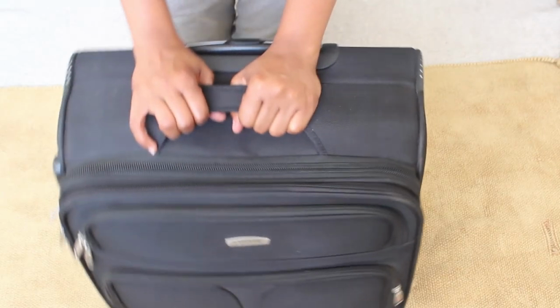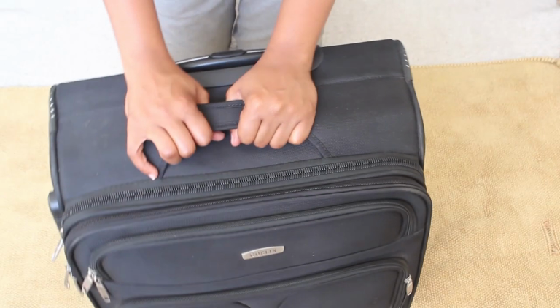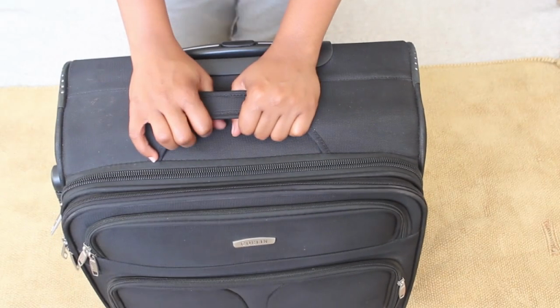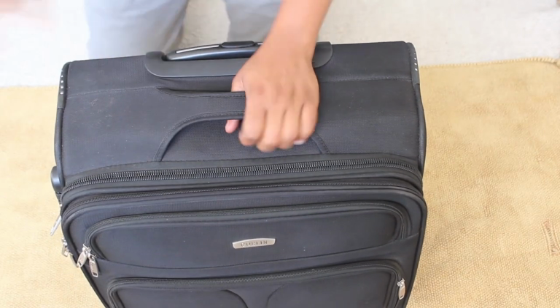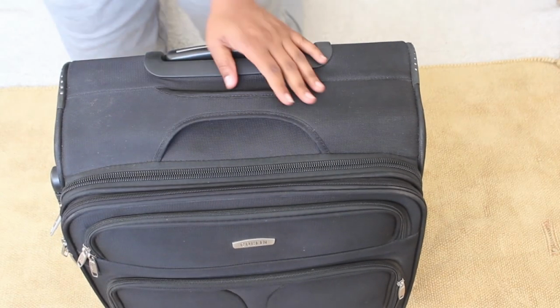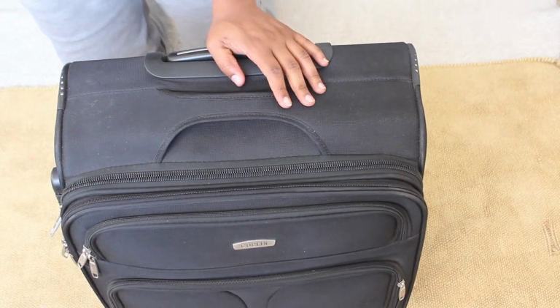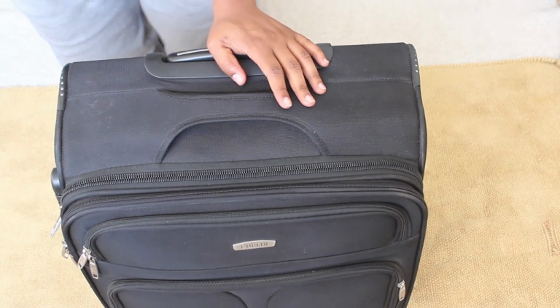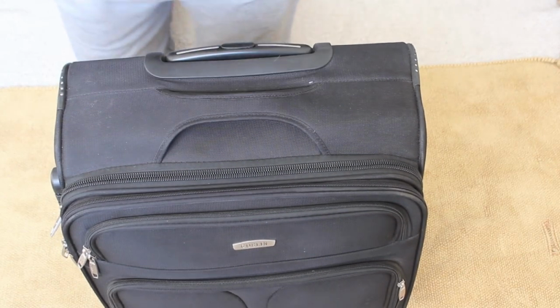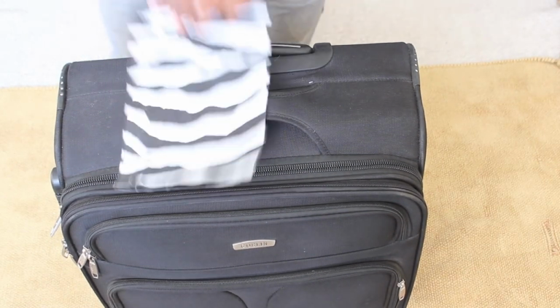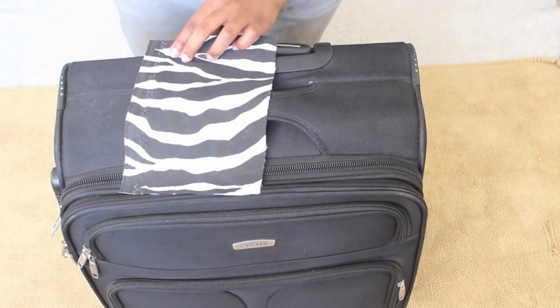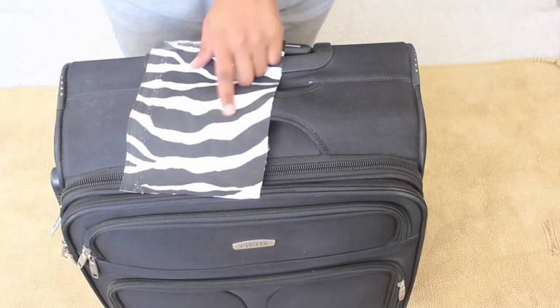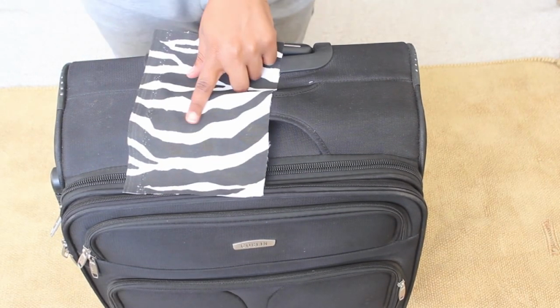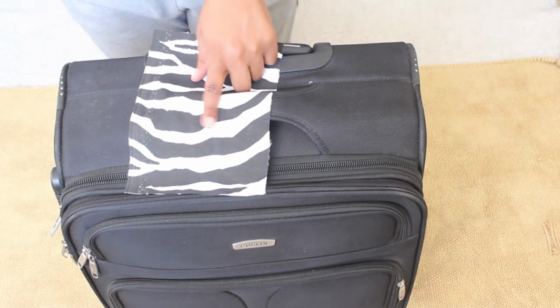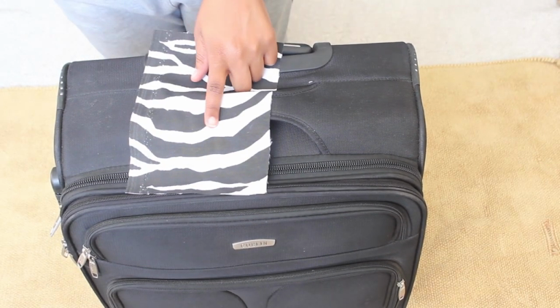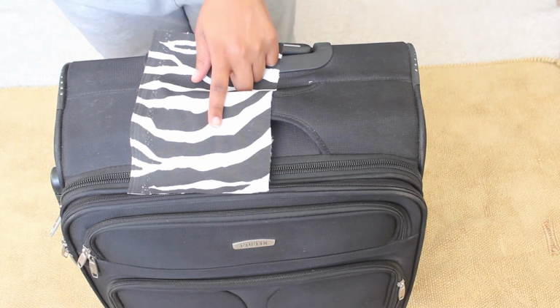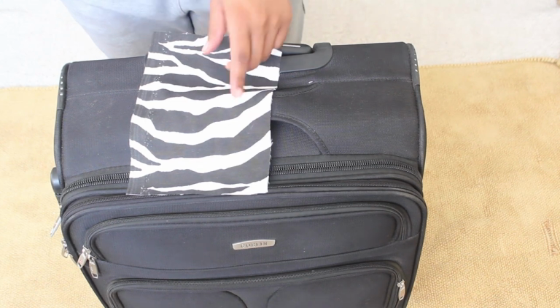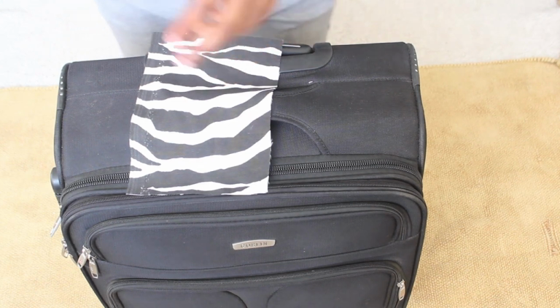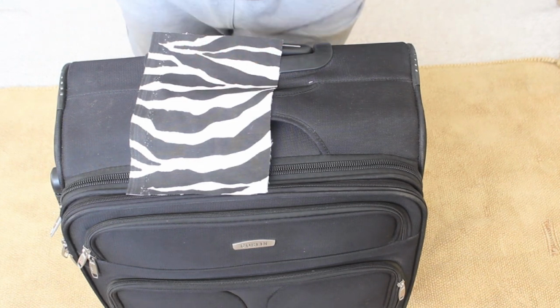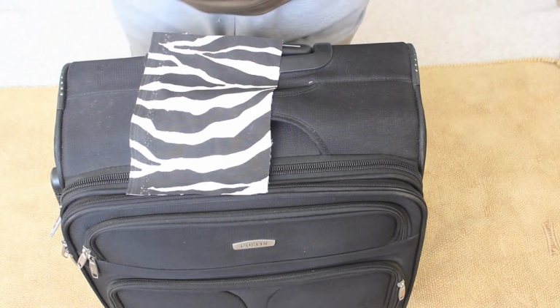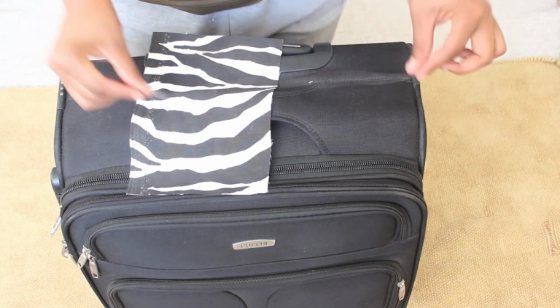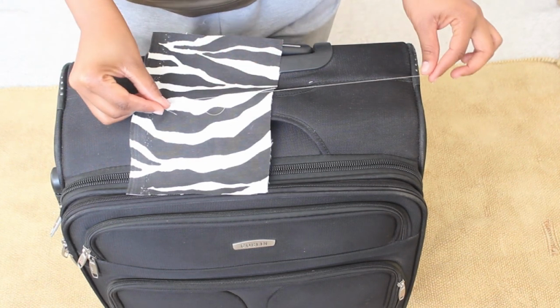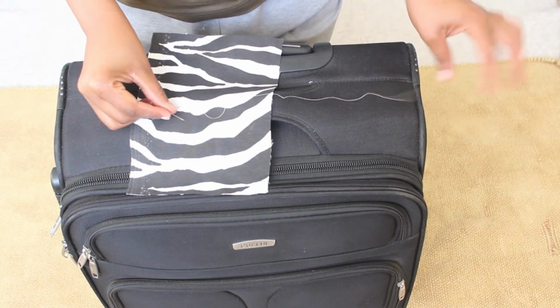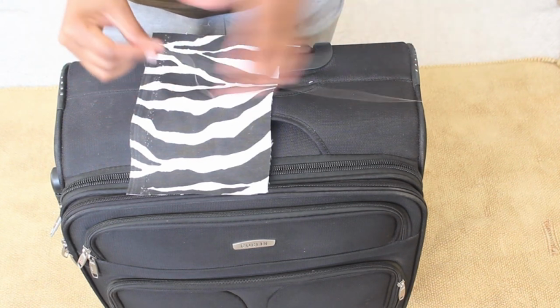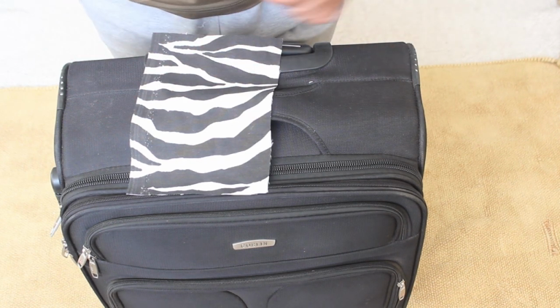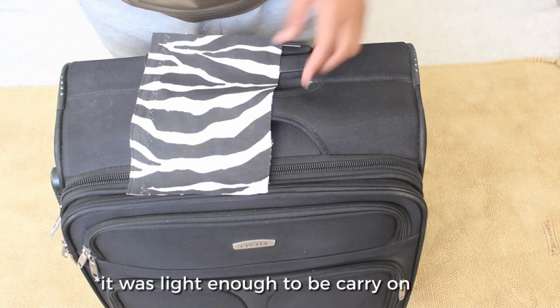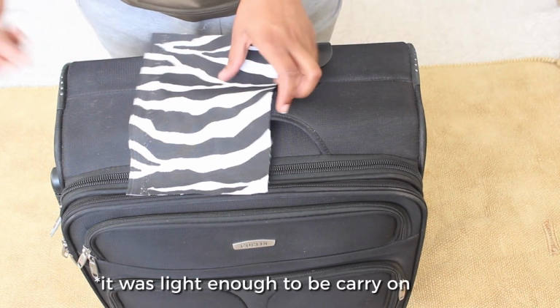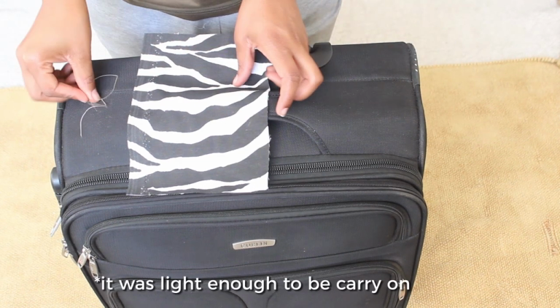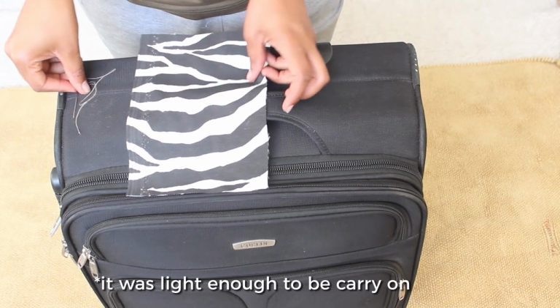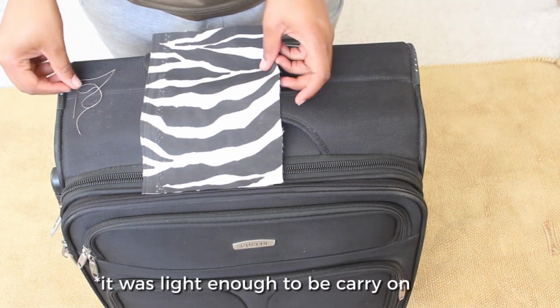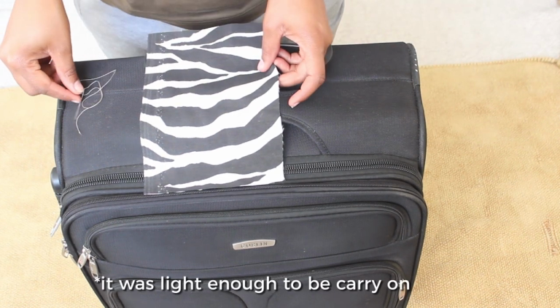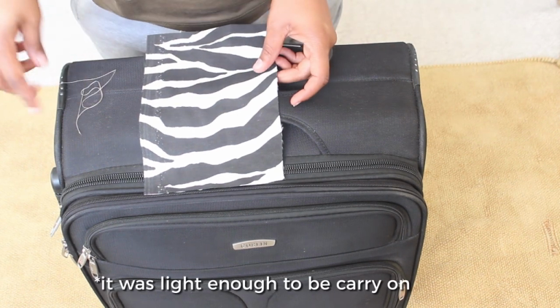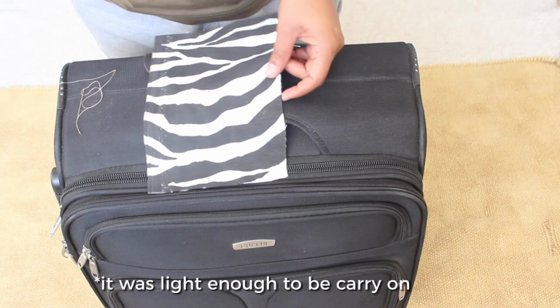Finally, because I have a black suitcase like most passengers, I'll try to make it stand out at baggage claim using this scrap zipper-print fabric.